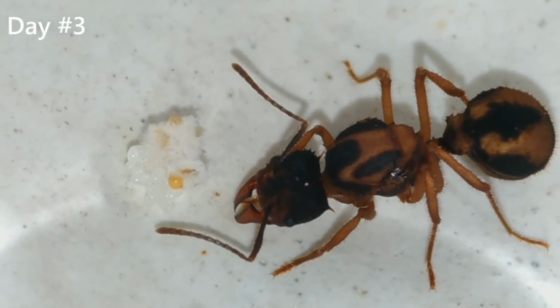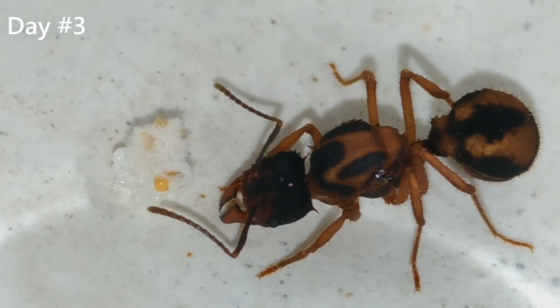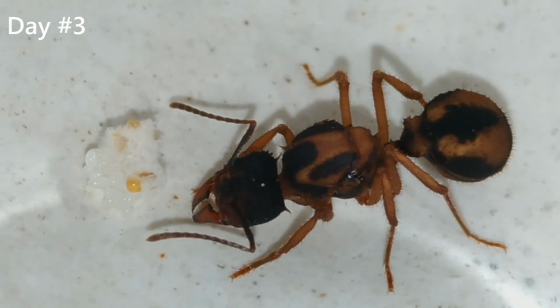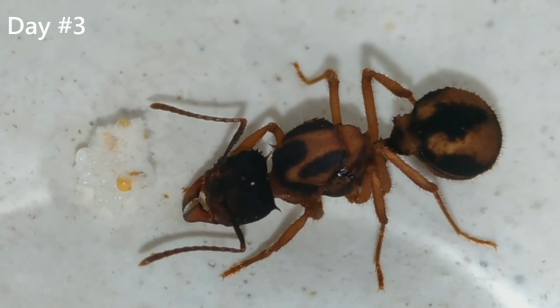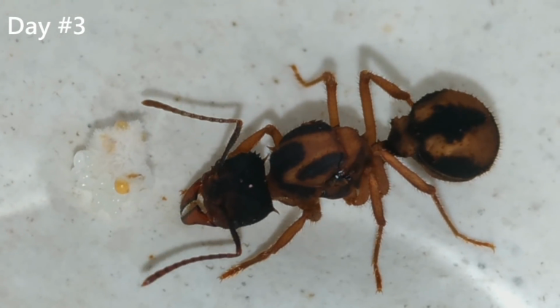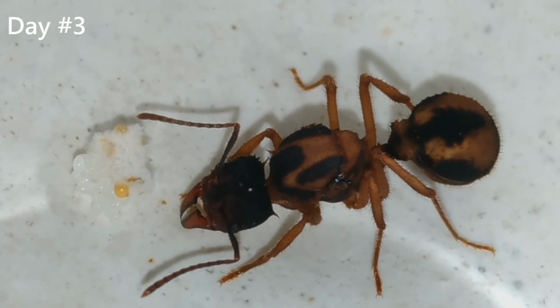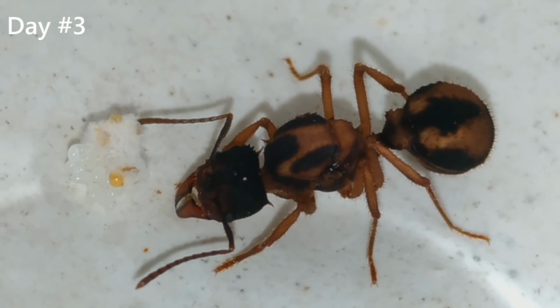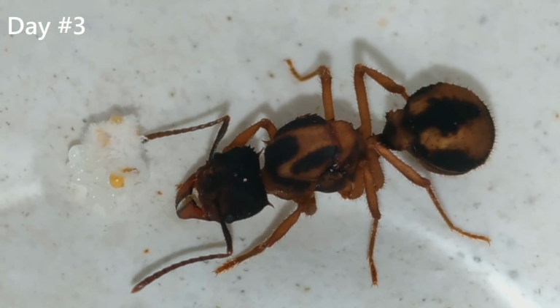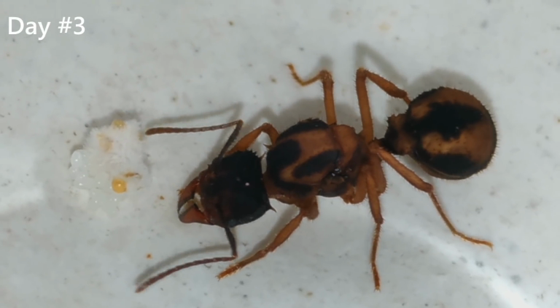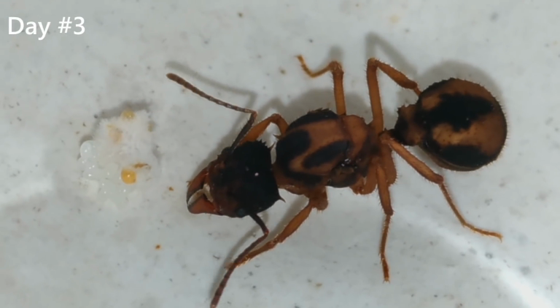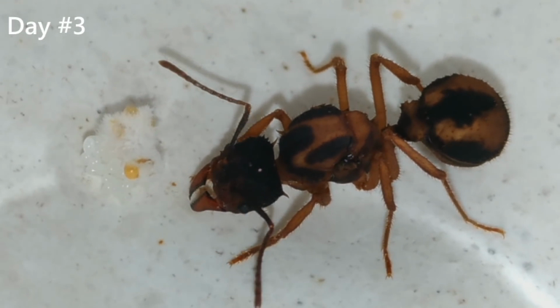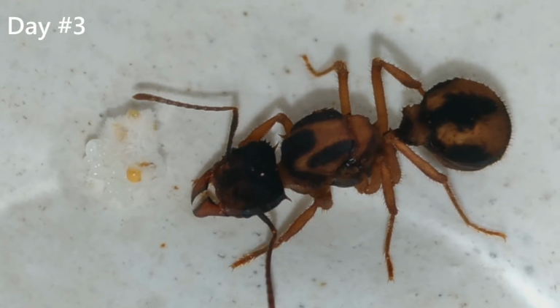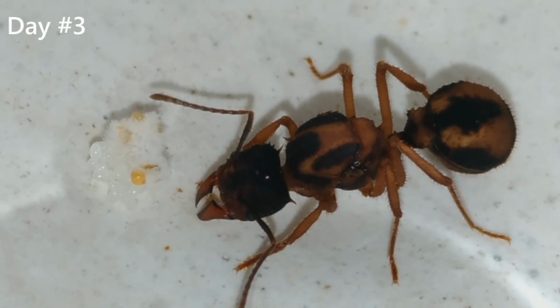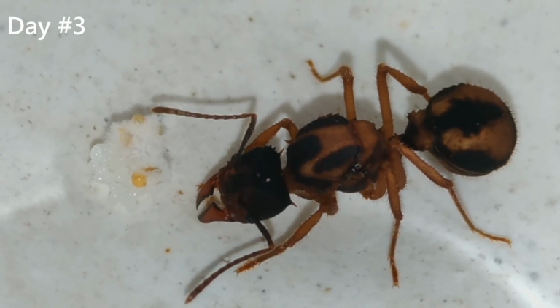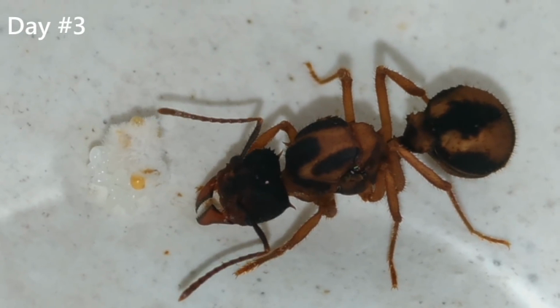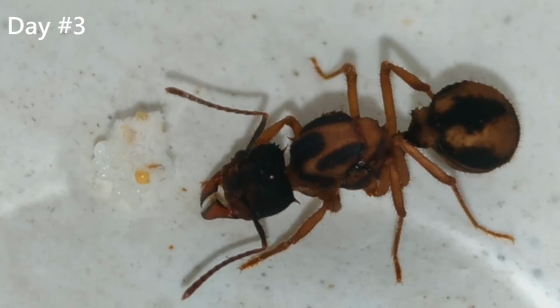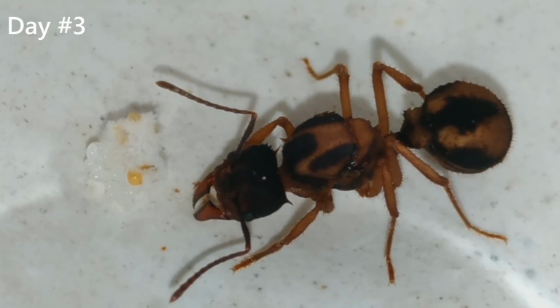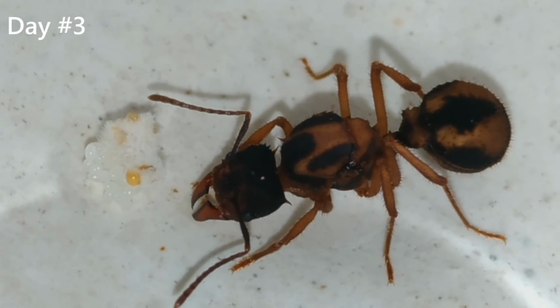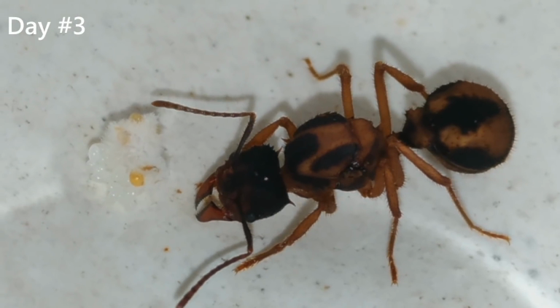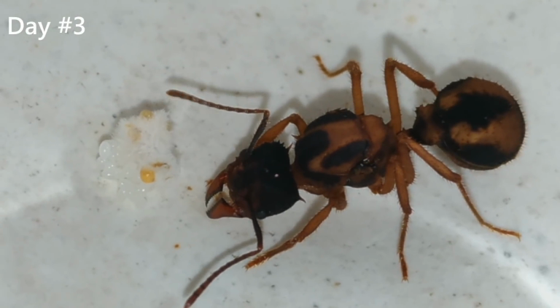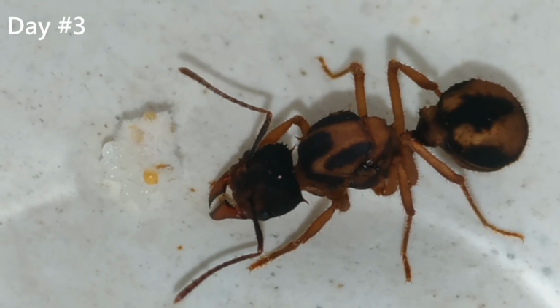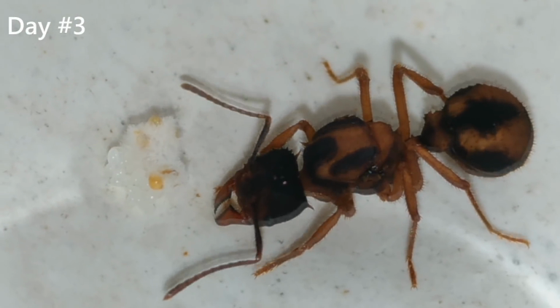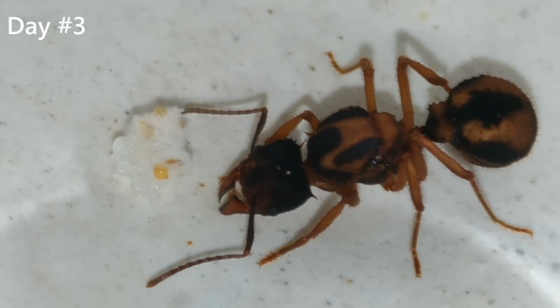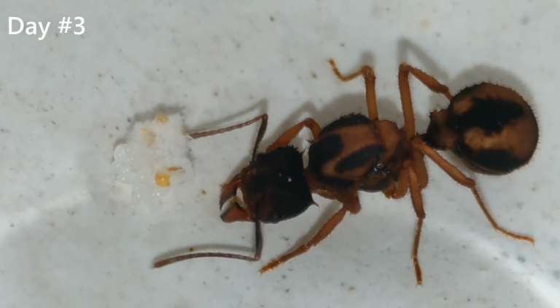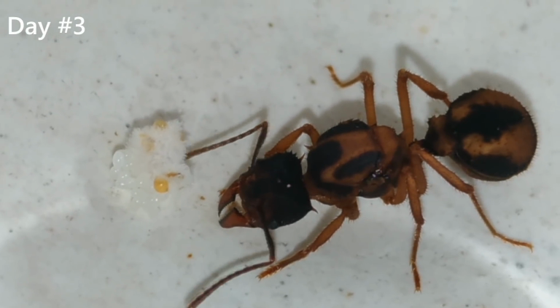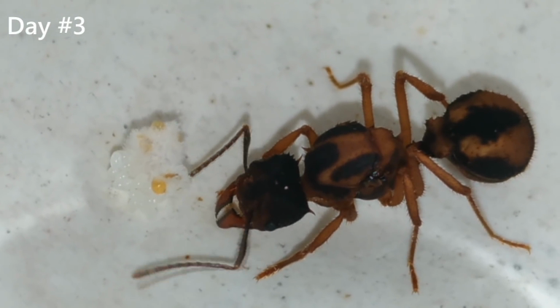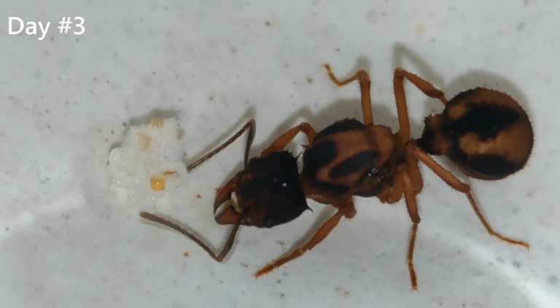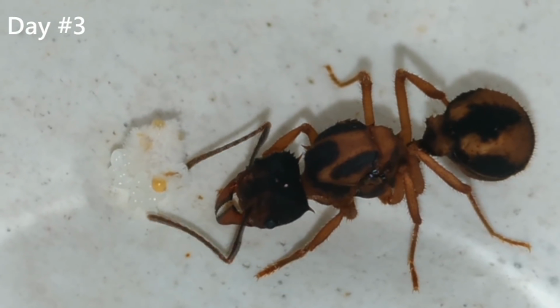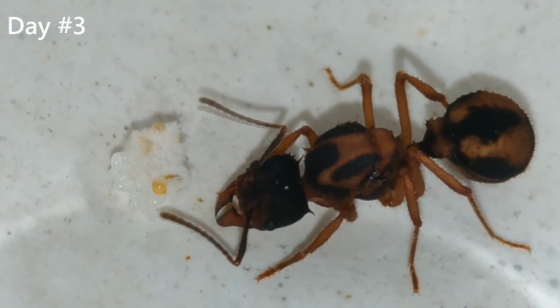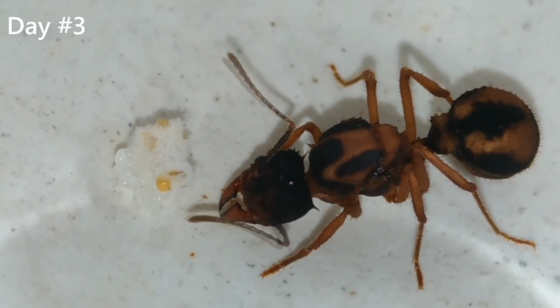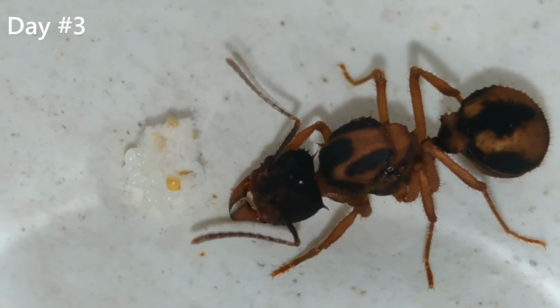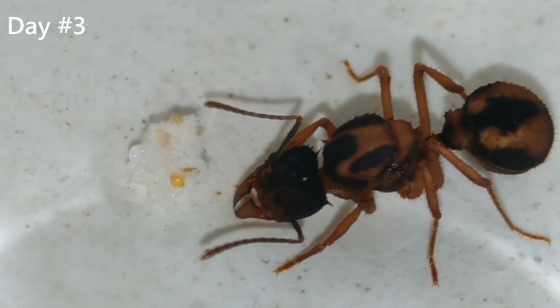Look how beautiful these ants are. I'm always impressed with the drawings on their body. They make these ants look very unique and in my opinion even mysterious.